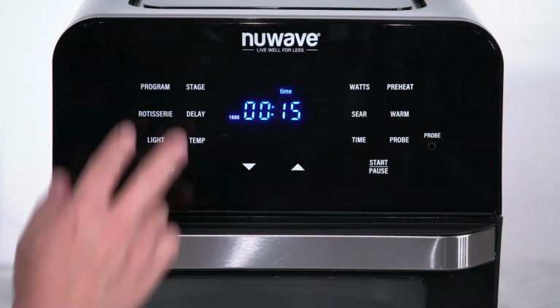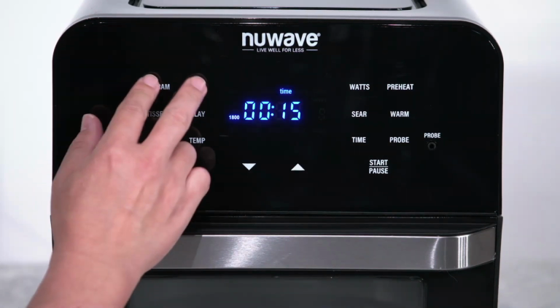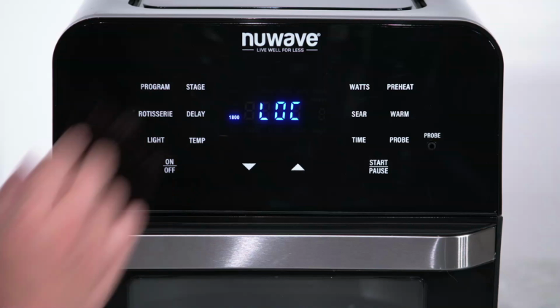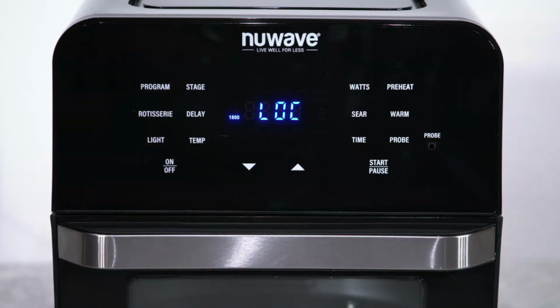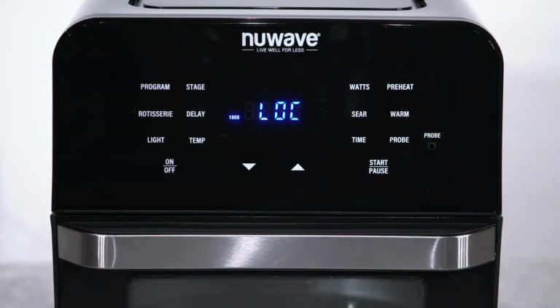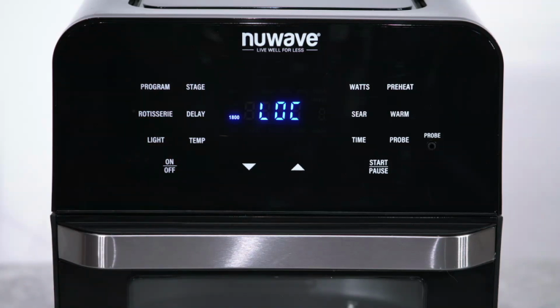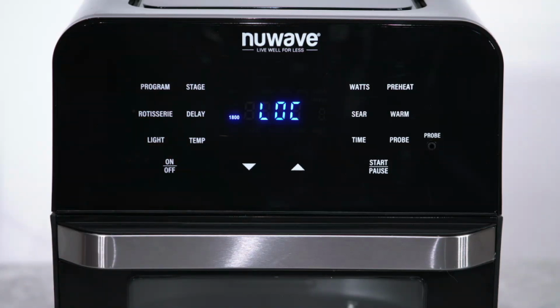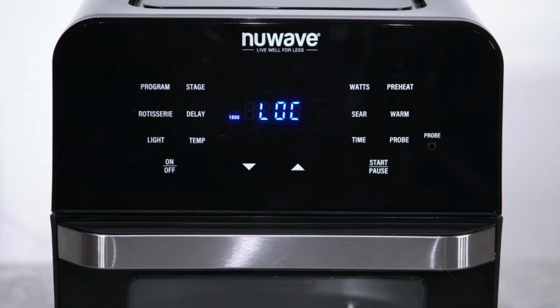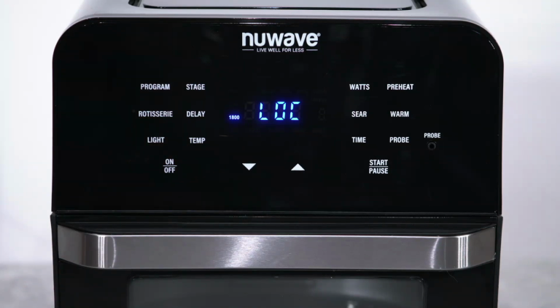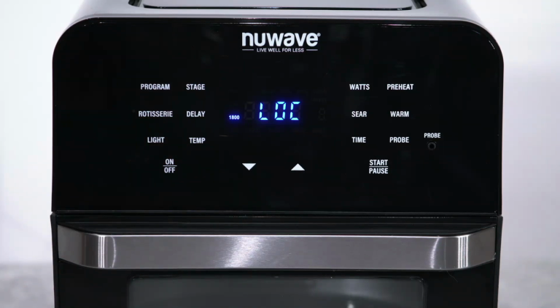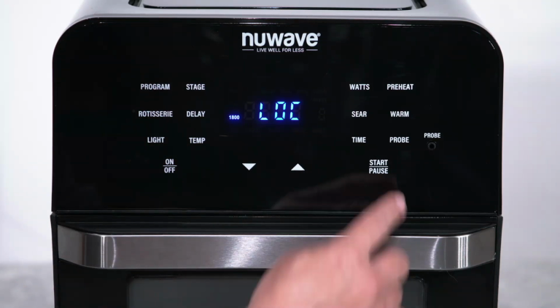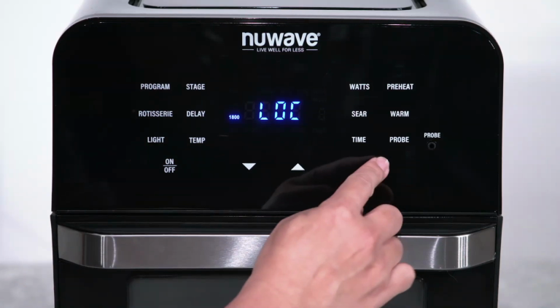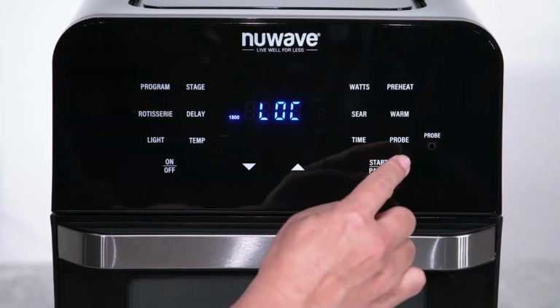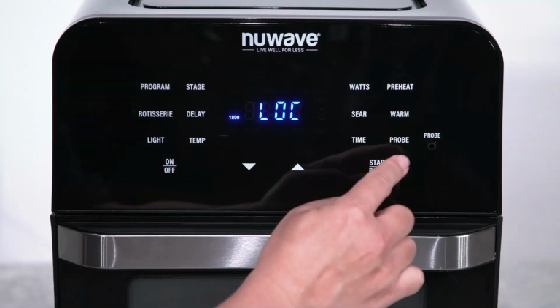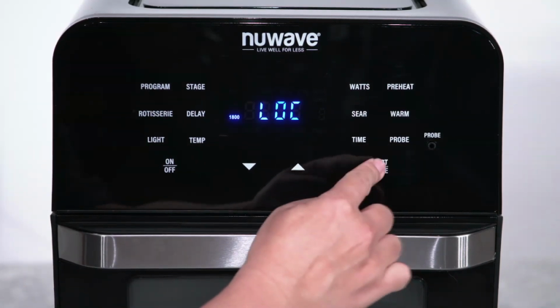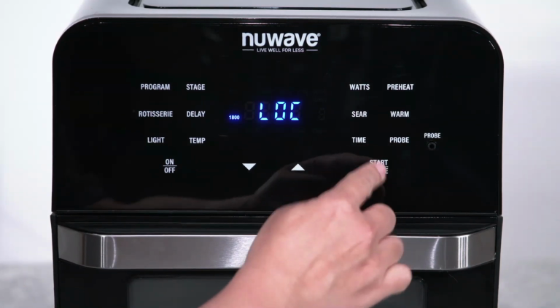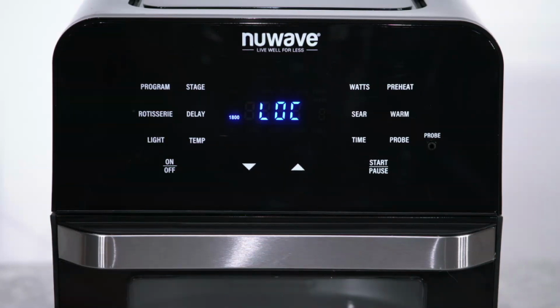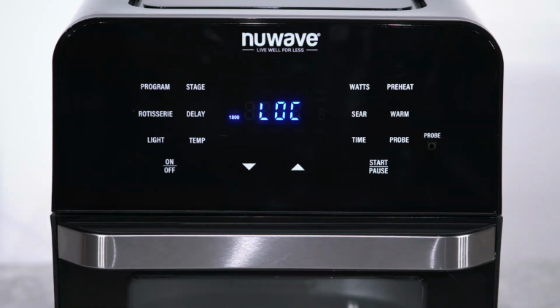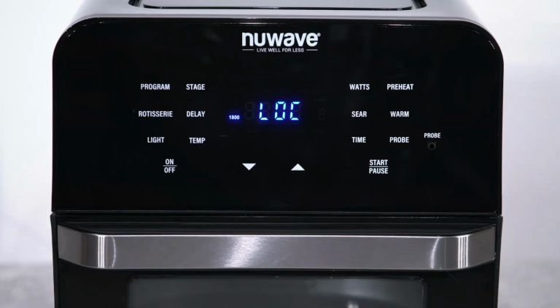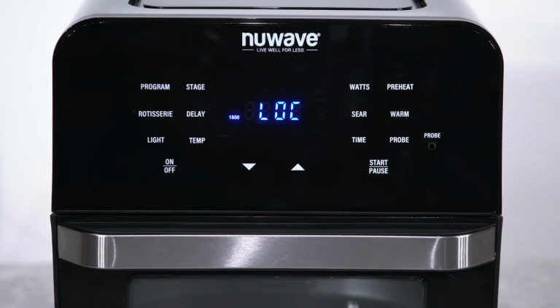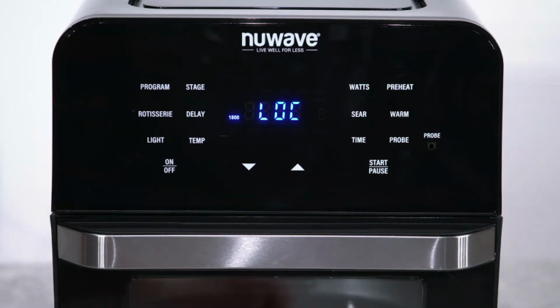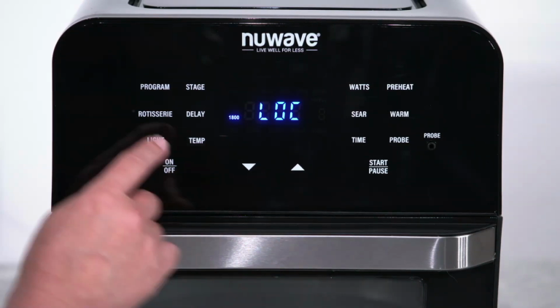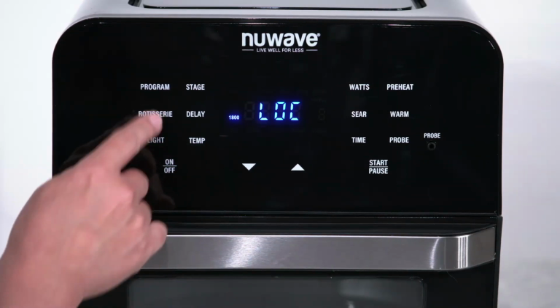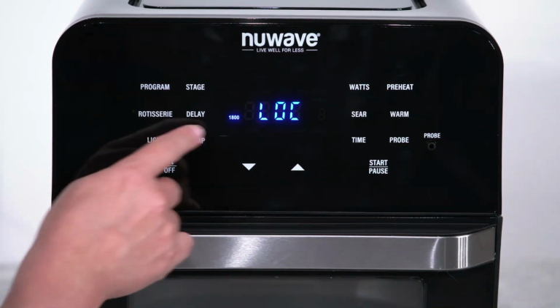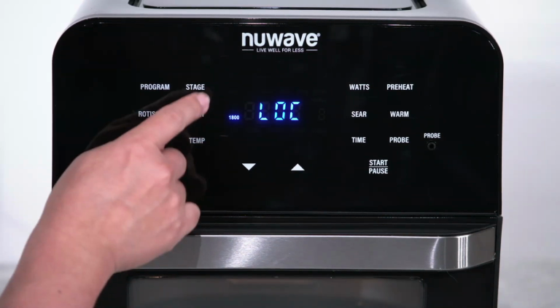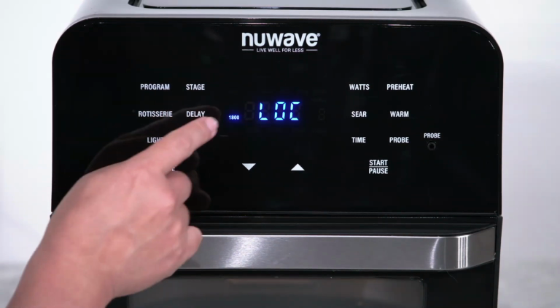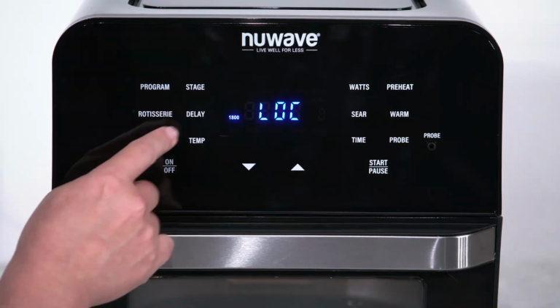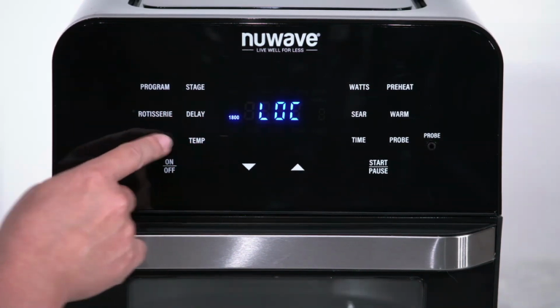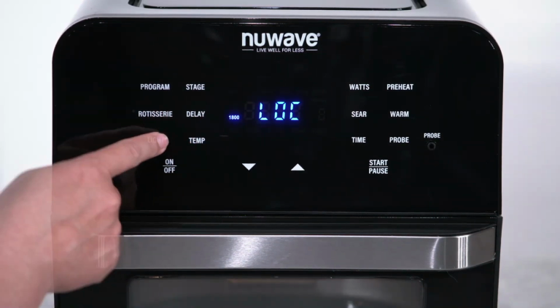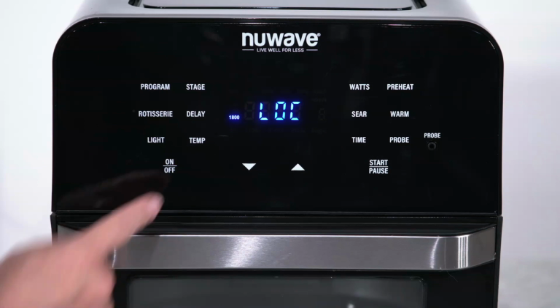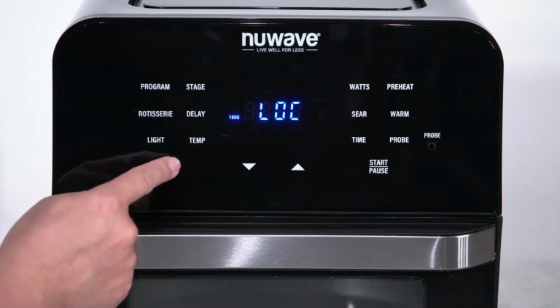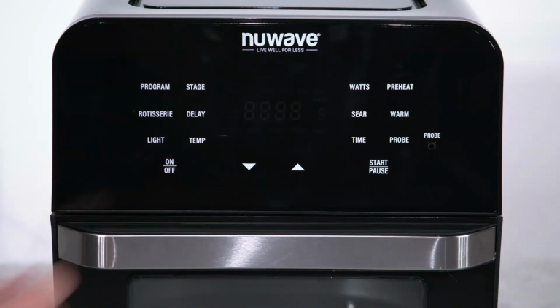Press program and stage at the same time. When you do this, LOC will appear on the screen, indicating that the keypad is locked. Keep in mind, even if the keypad is locked, the light button and the power button will still work.